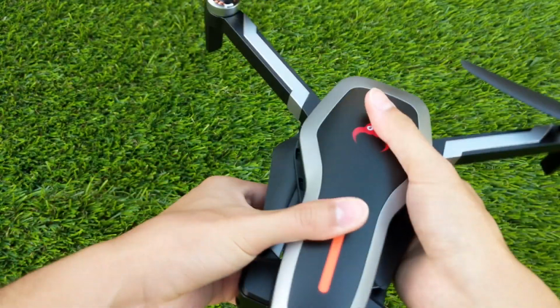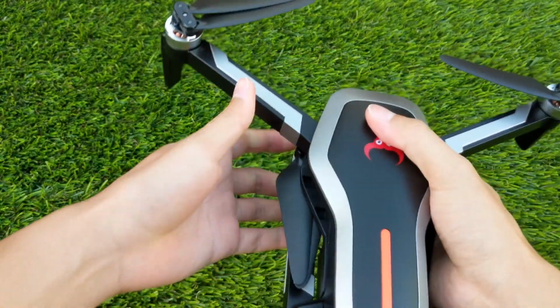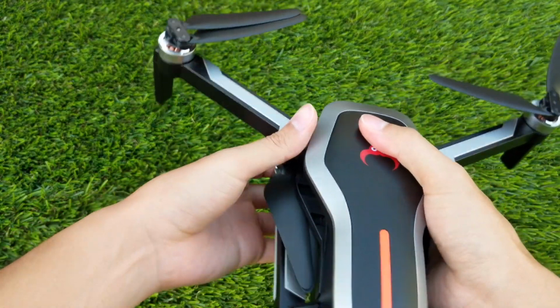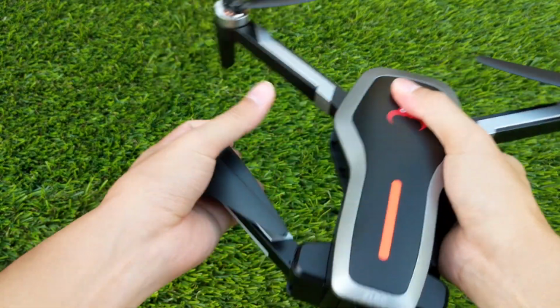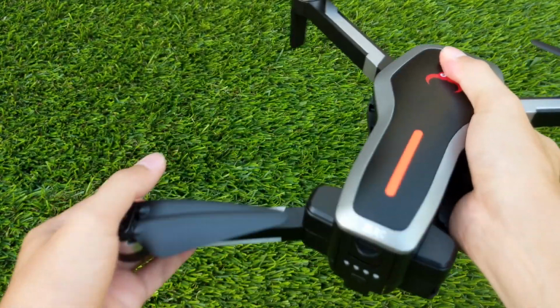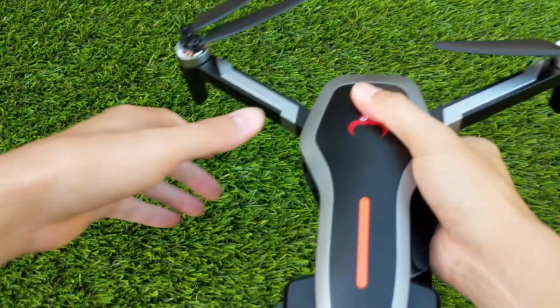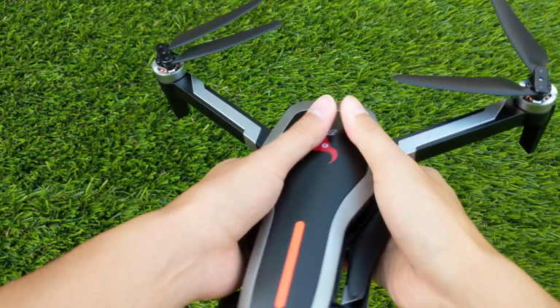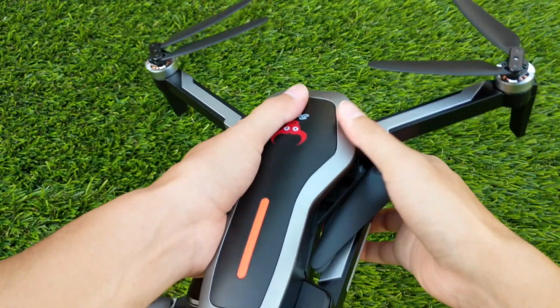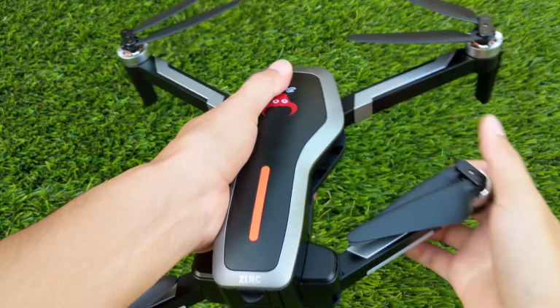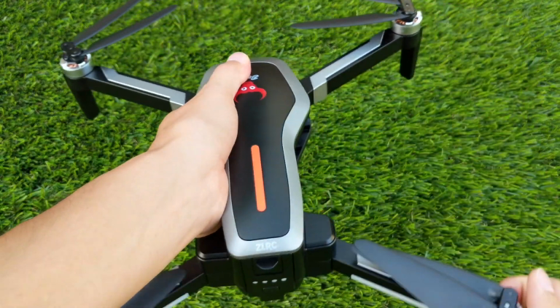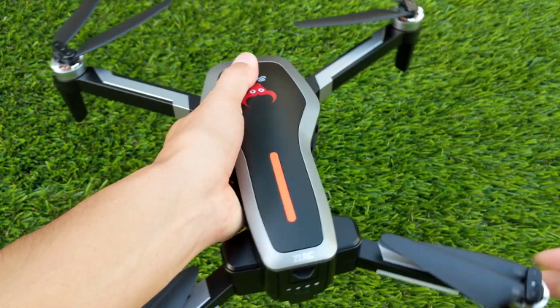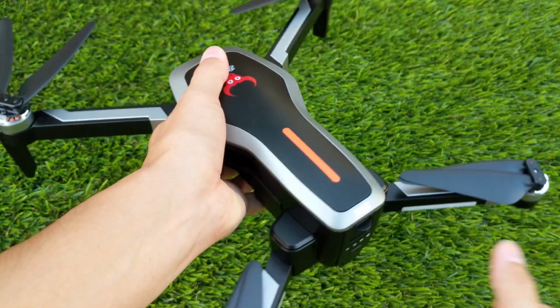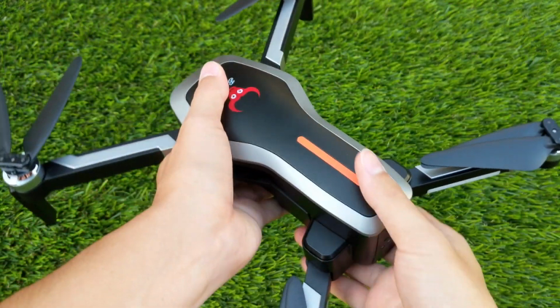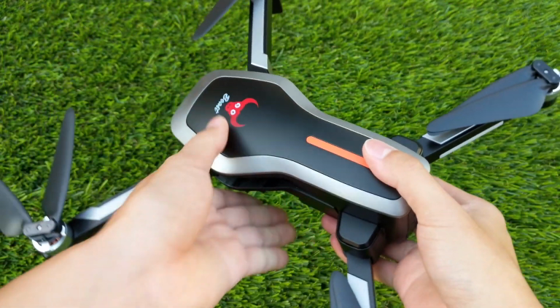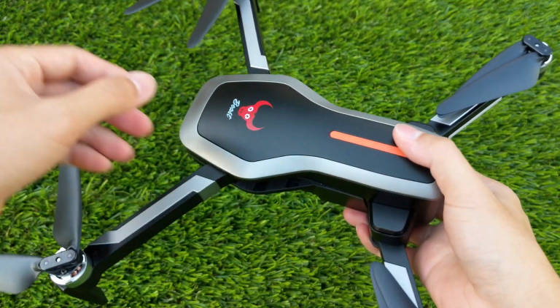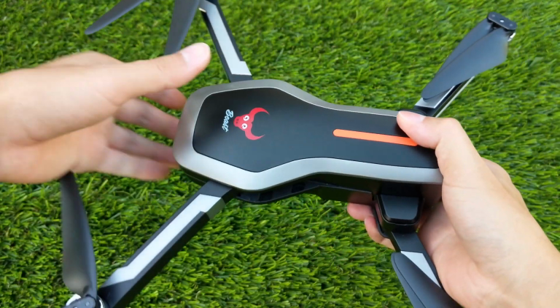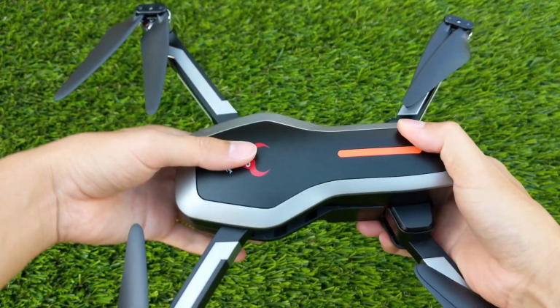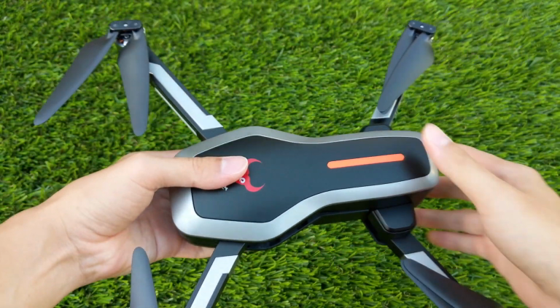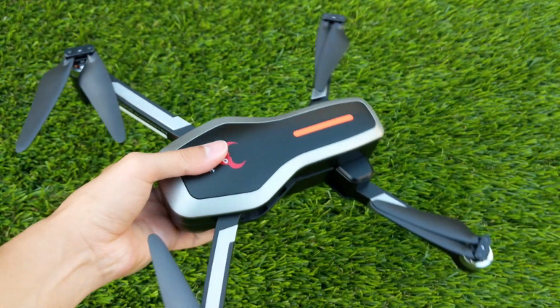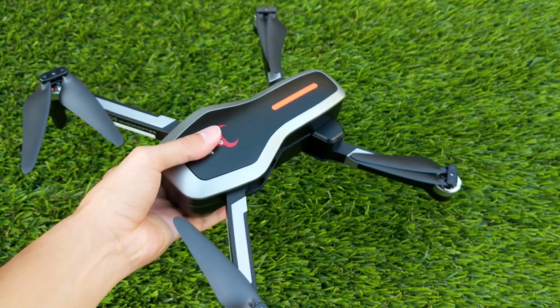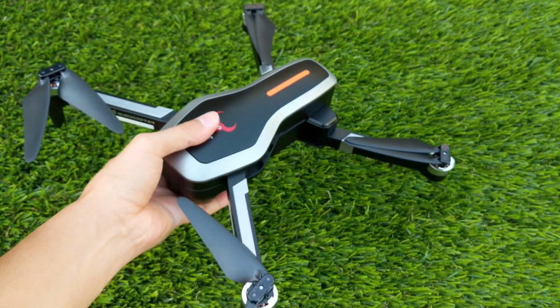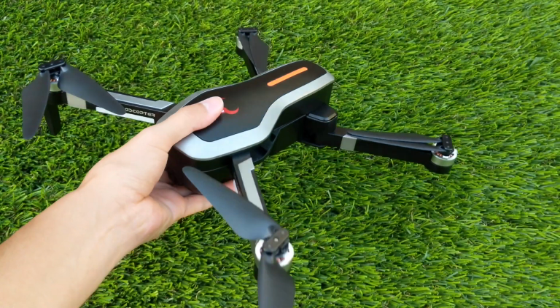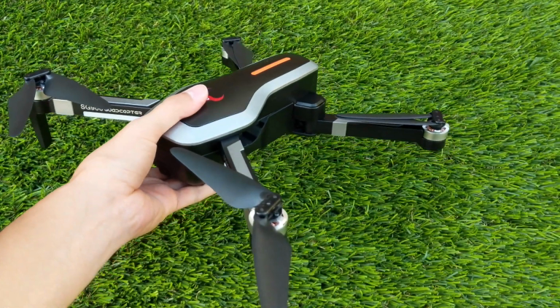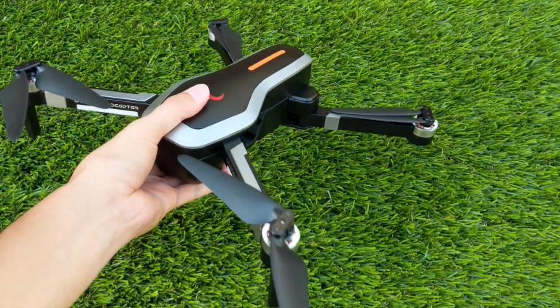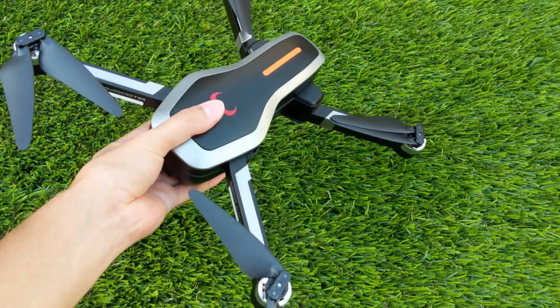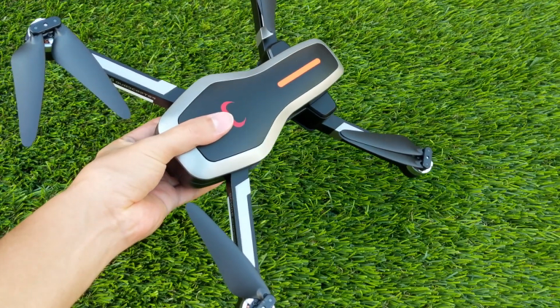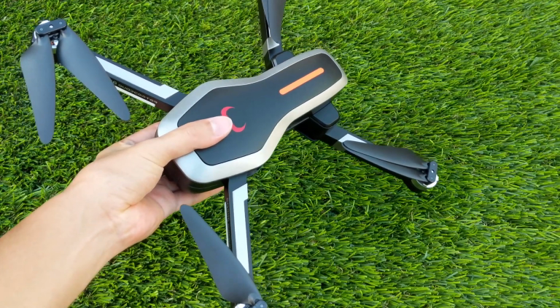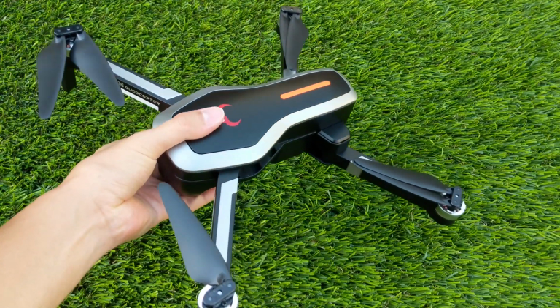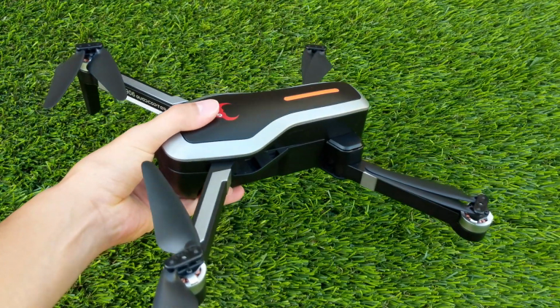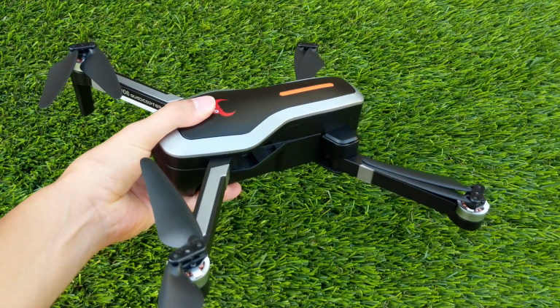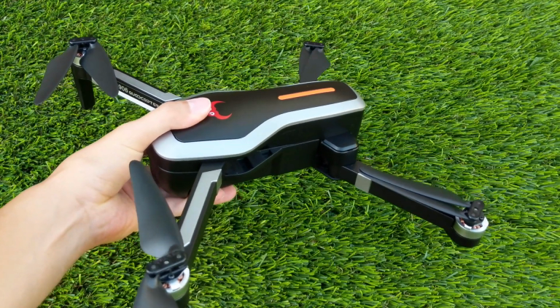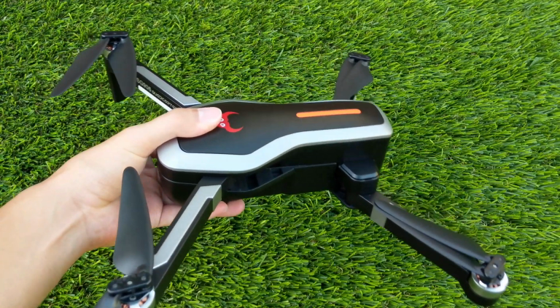In order to open up the quadcopter, the front legs must be folded out first before the back. After the arms are fully extended, the quadcopter is pretty substantial.